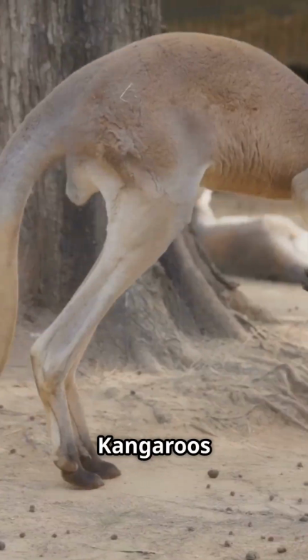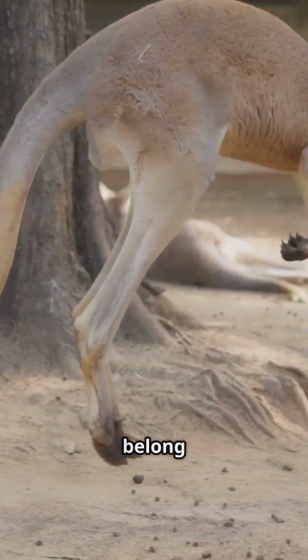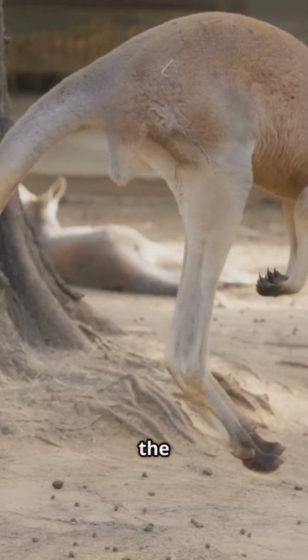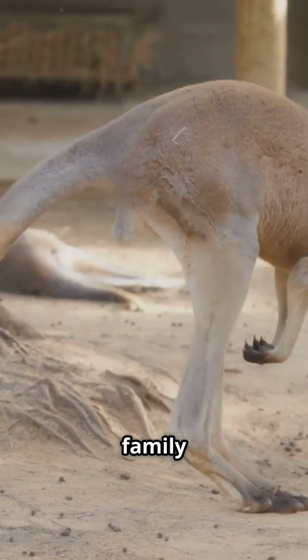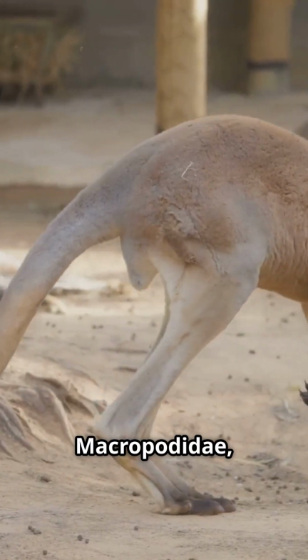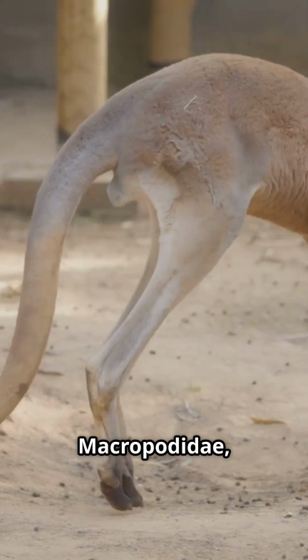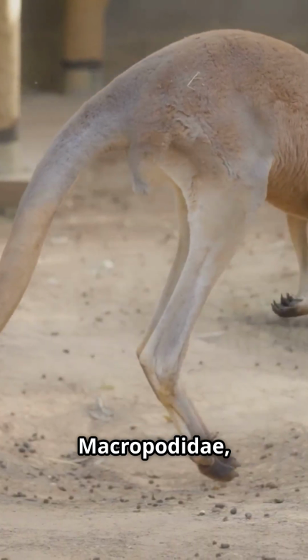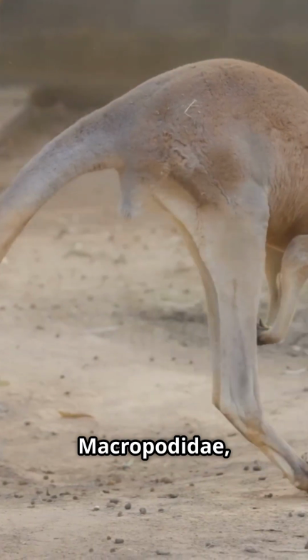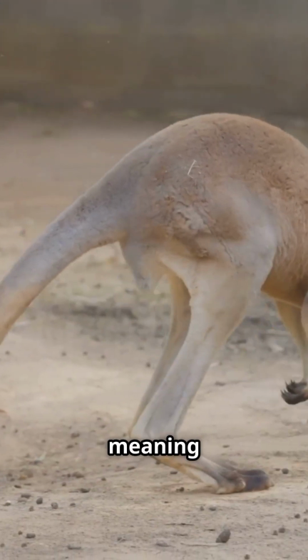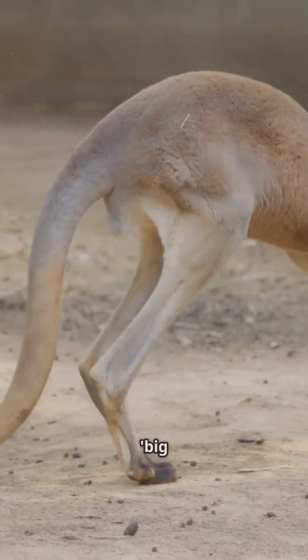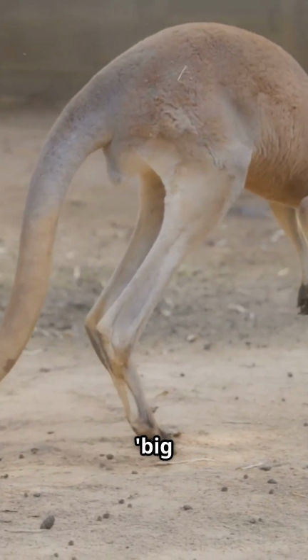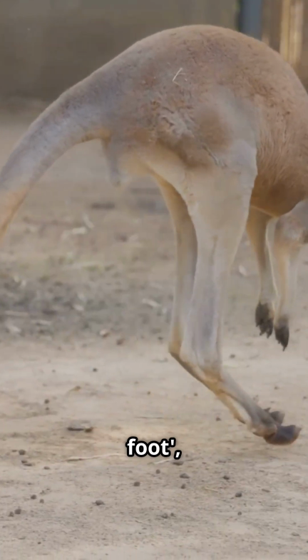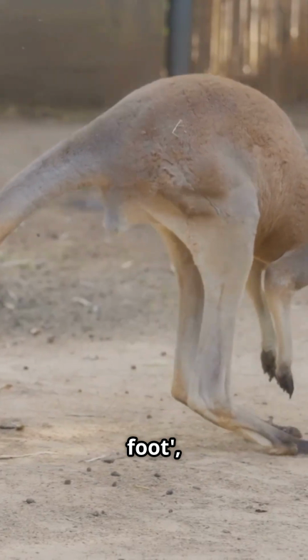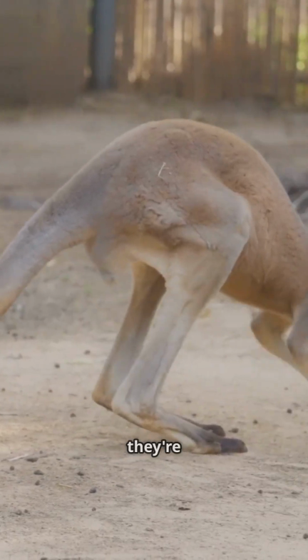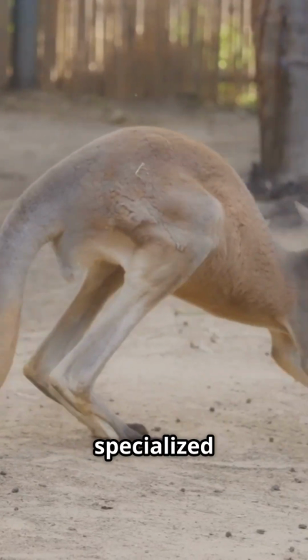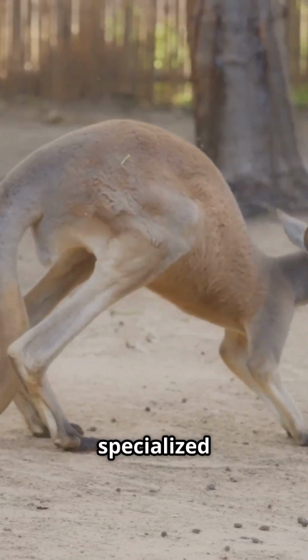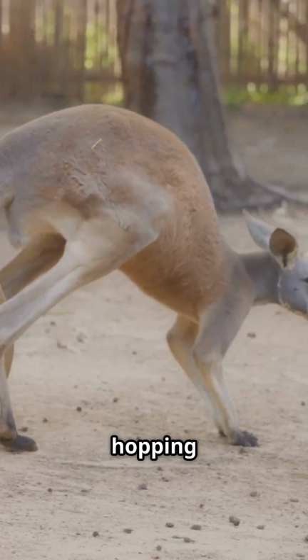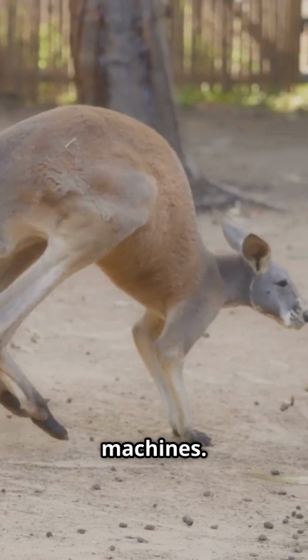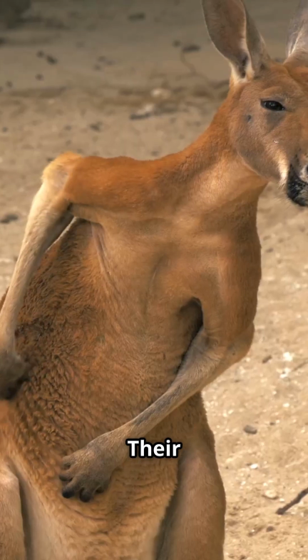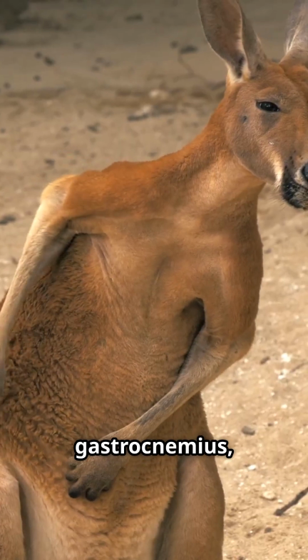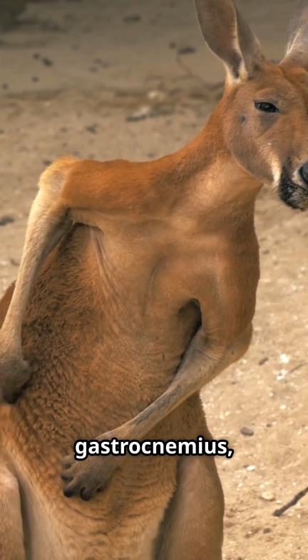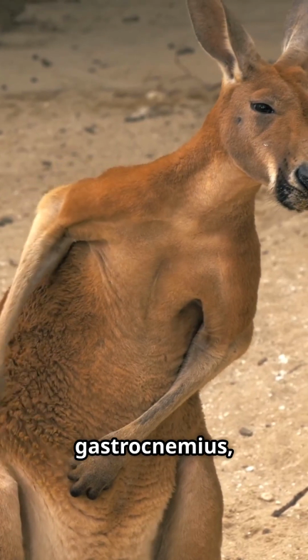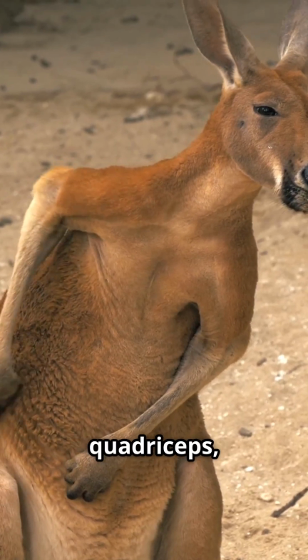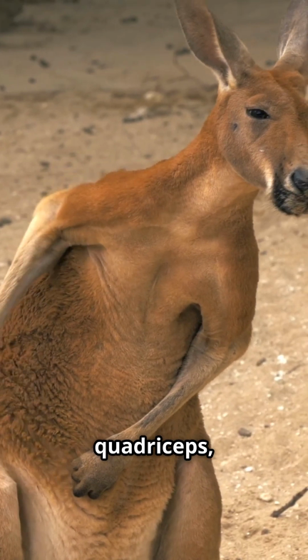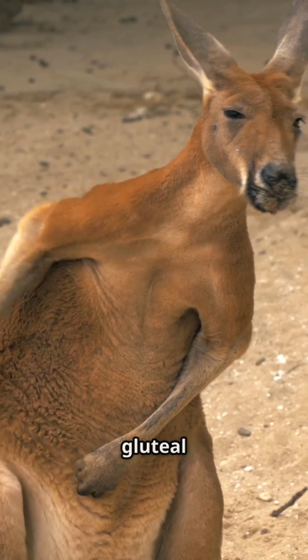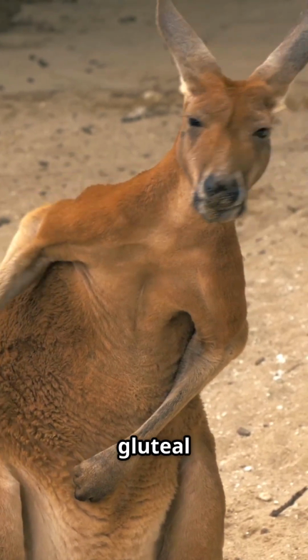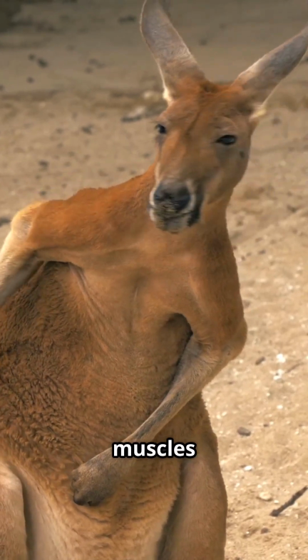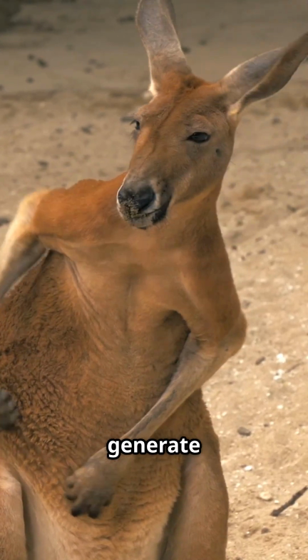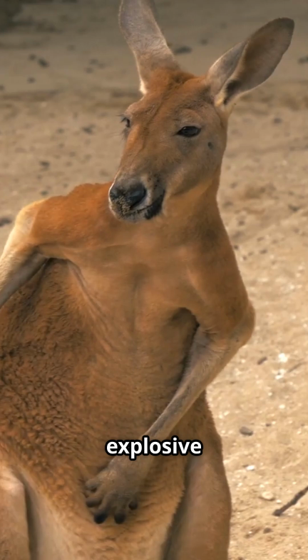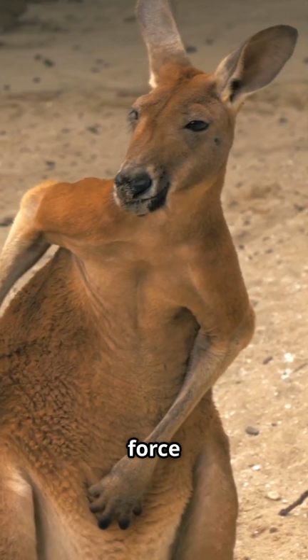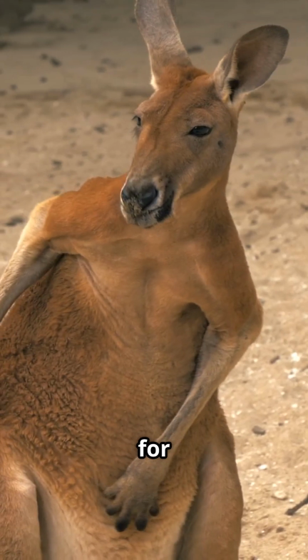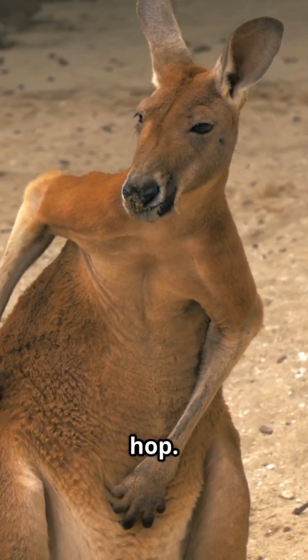Kangaroos belong to the family Macropodidae, meaning Bigfoot, and they're specialized hopping machines. Their gastrocnemius, quadriceps, and gluteal muscles generate explosive force for each hop.